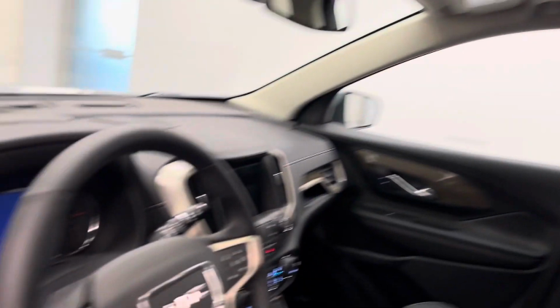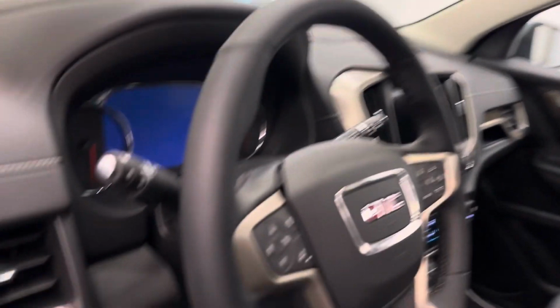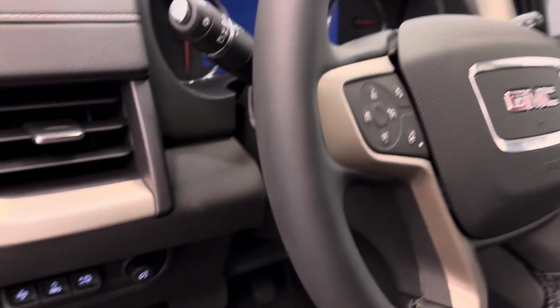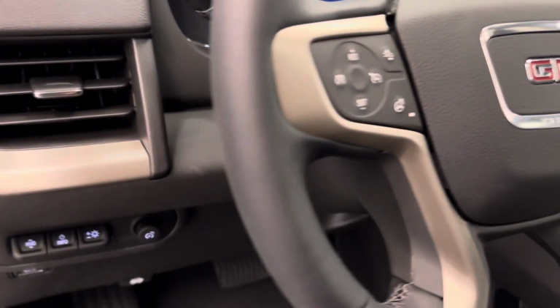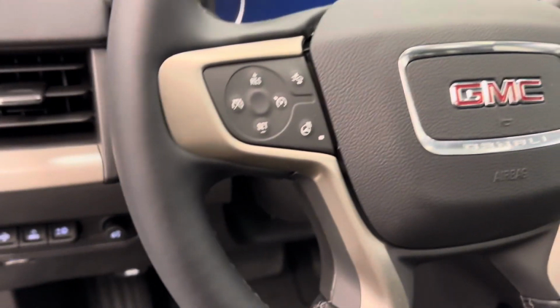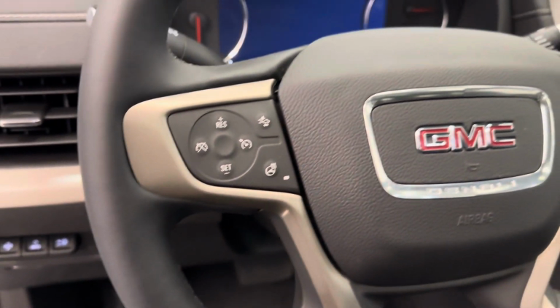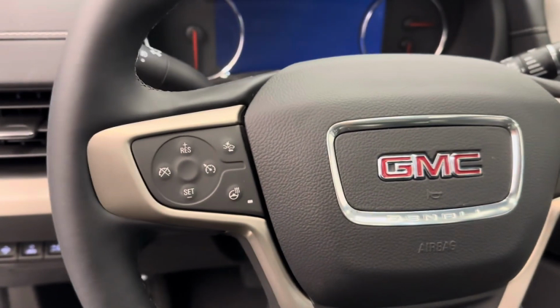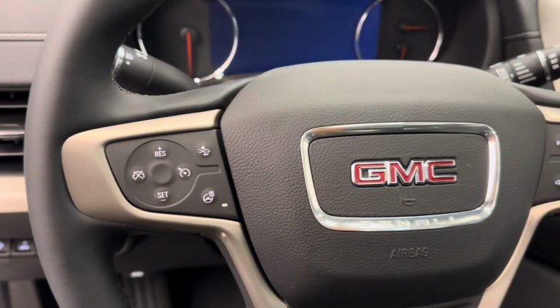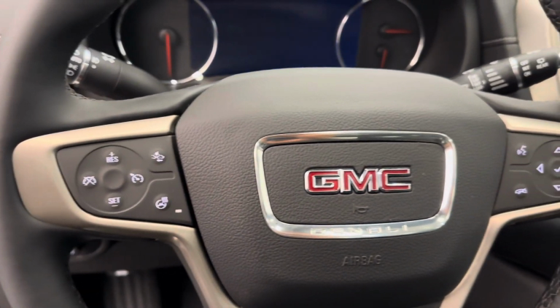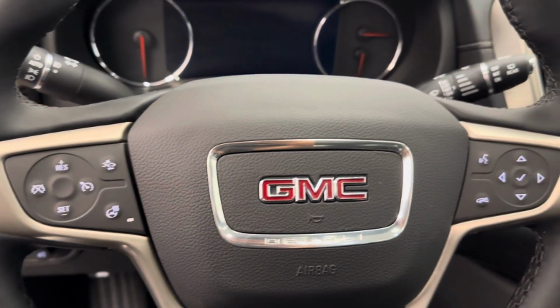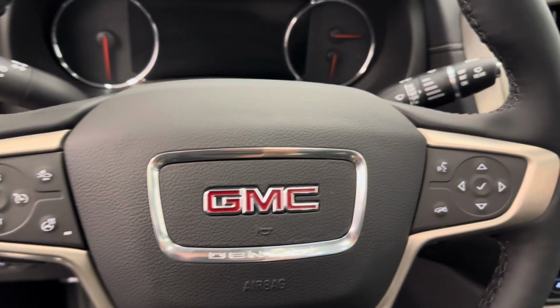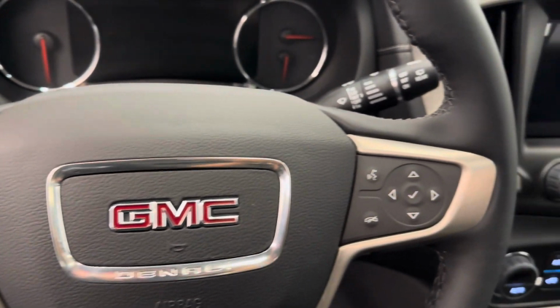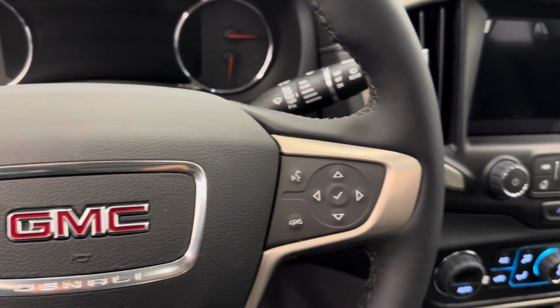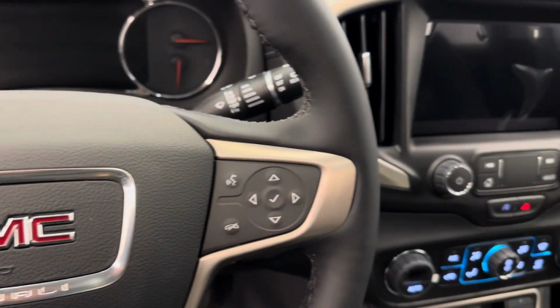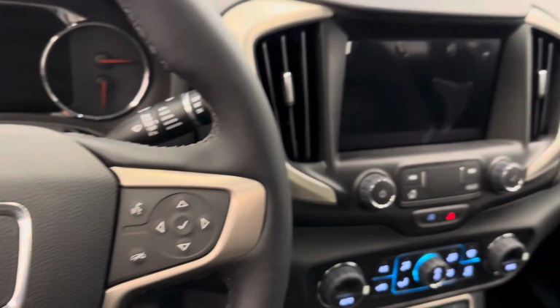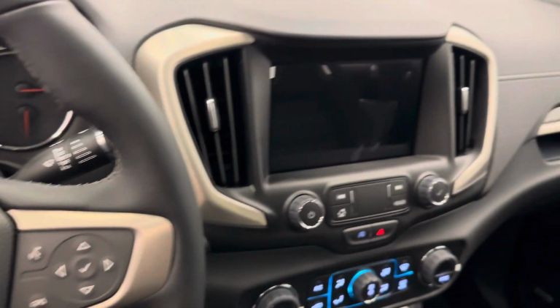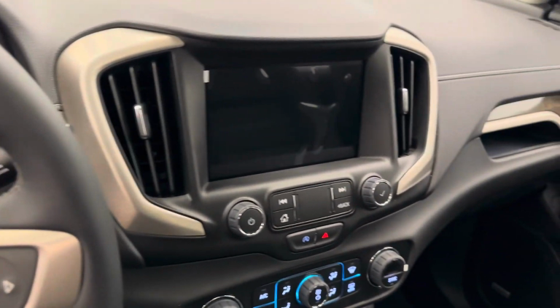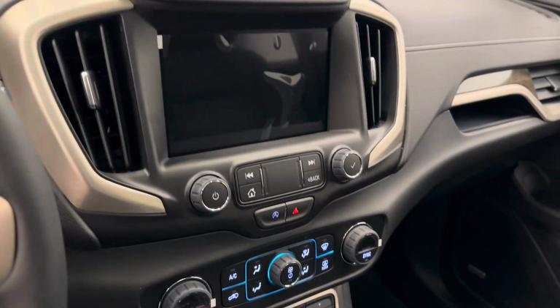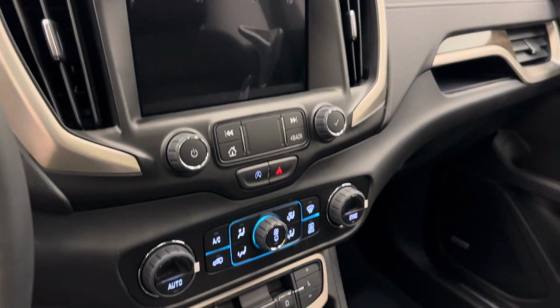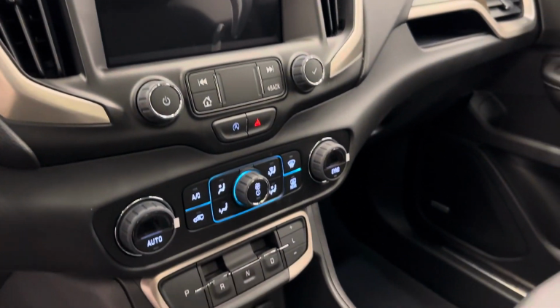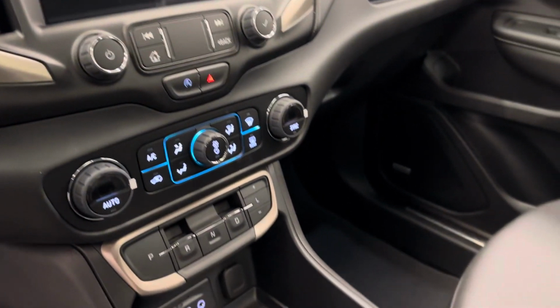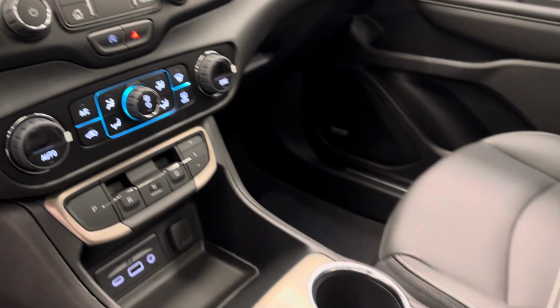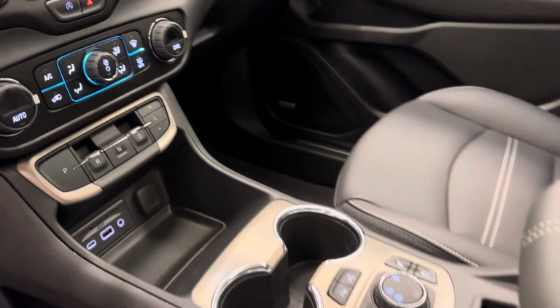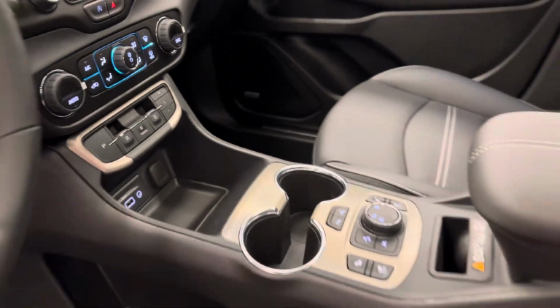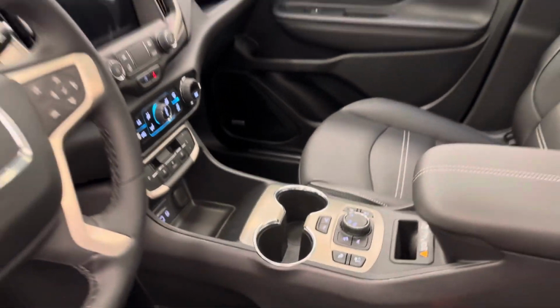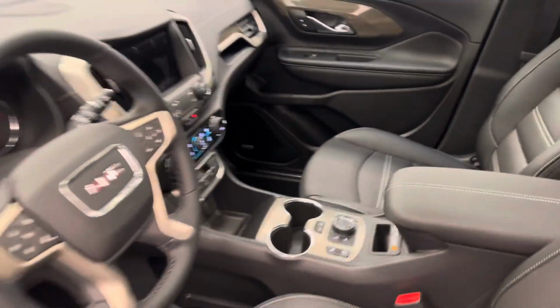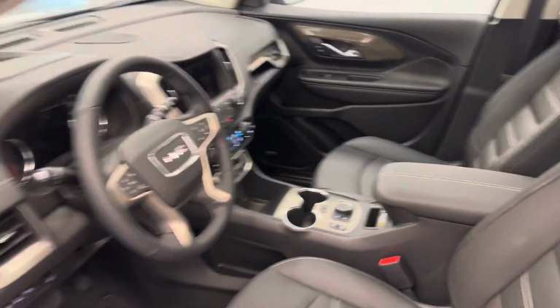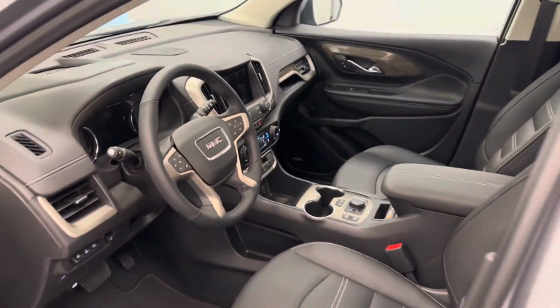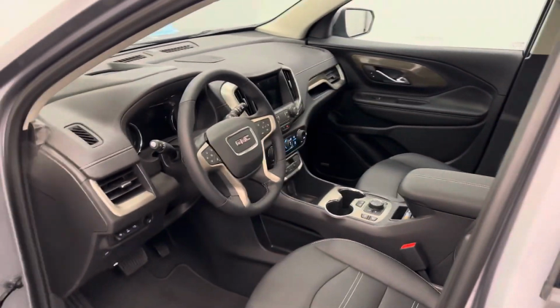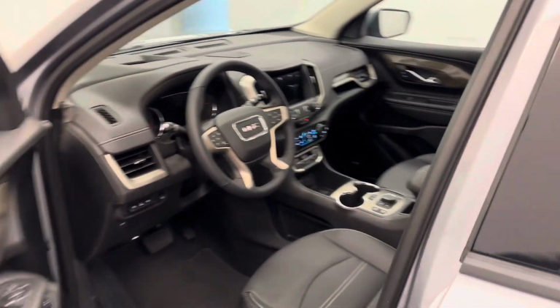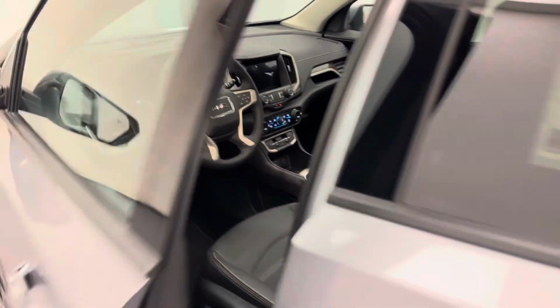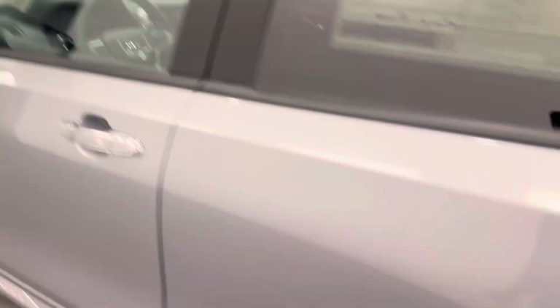Additional interior features include light controls, heads-up display, traction control, forward collision detection, heated steering wheel, hands-free communication and audio controls, infotainment system, climate control with AC, and heated and cooled seats. Our interior color is black.